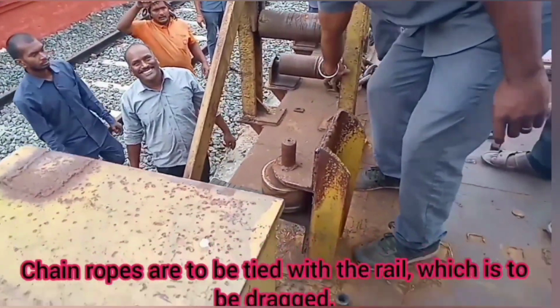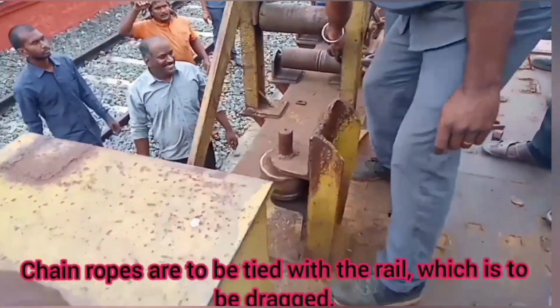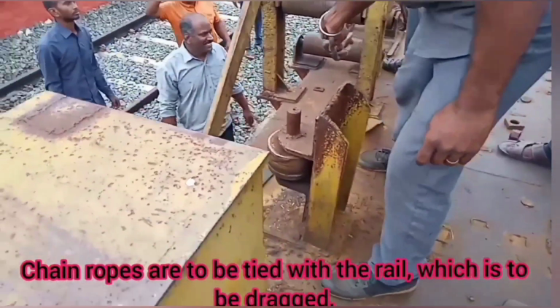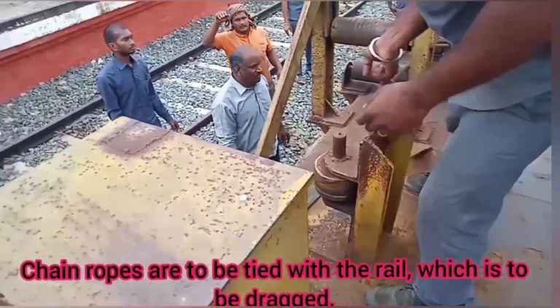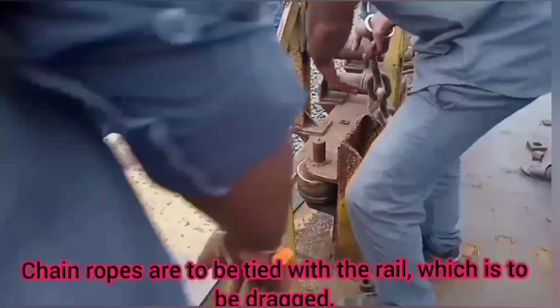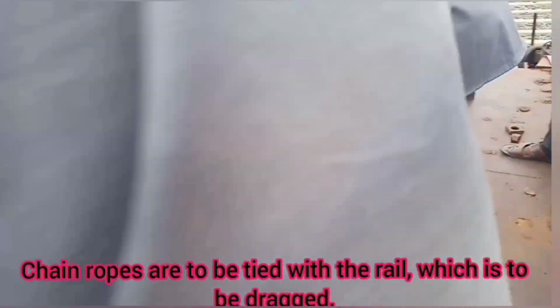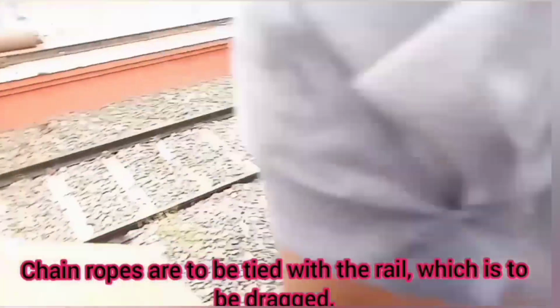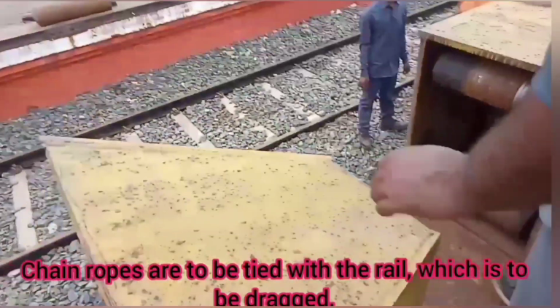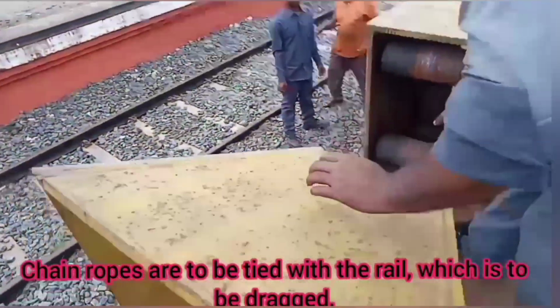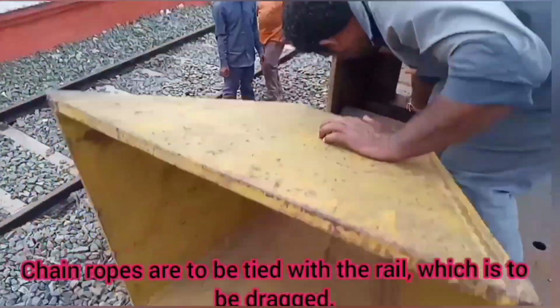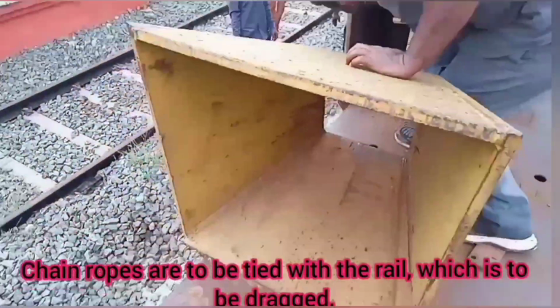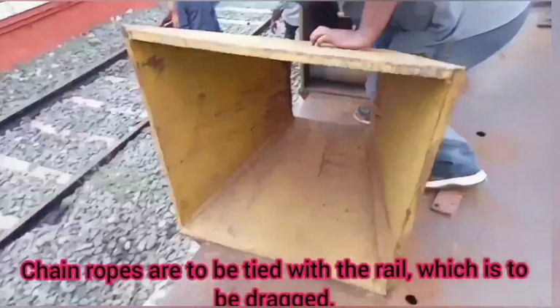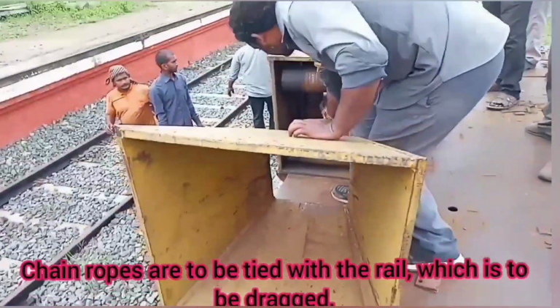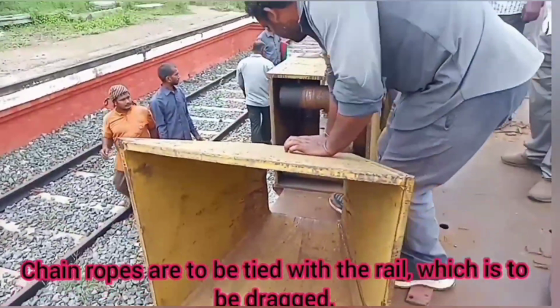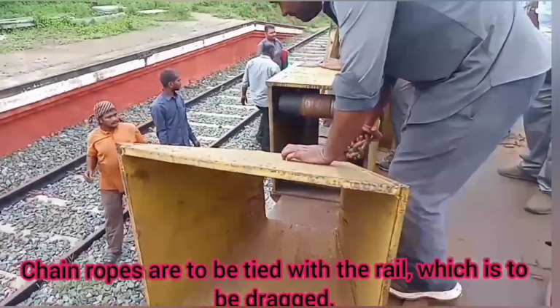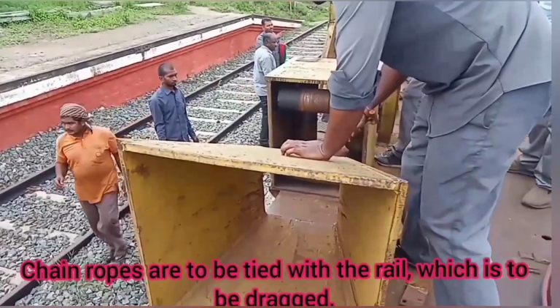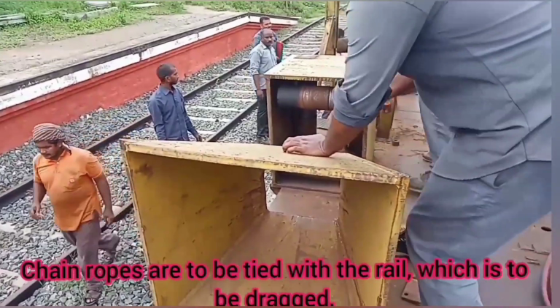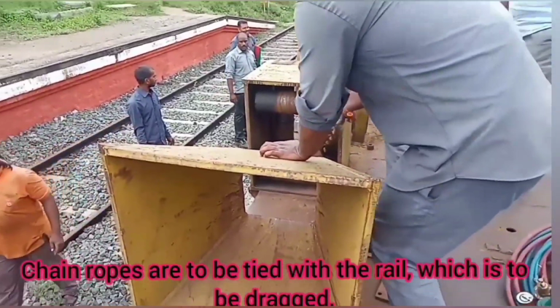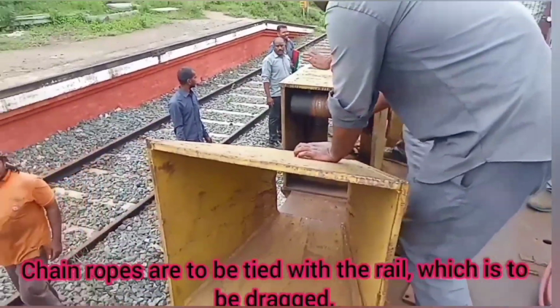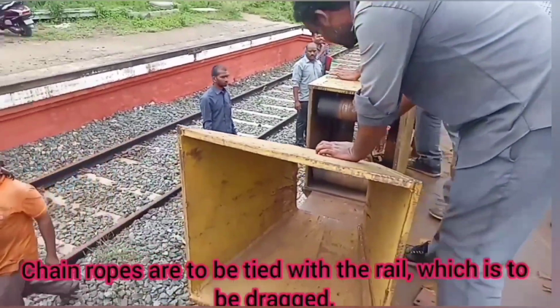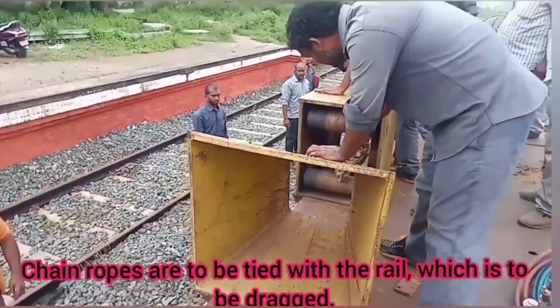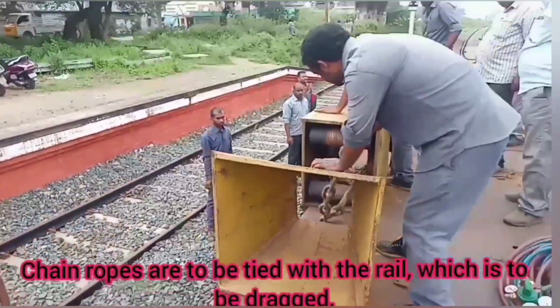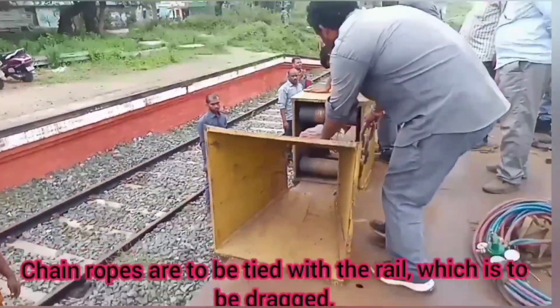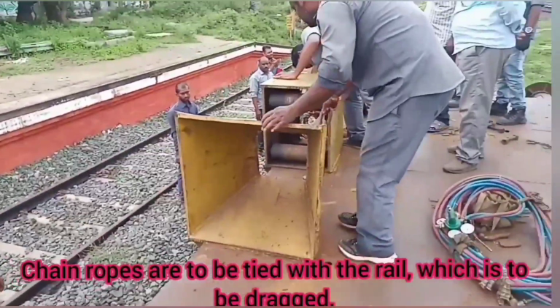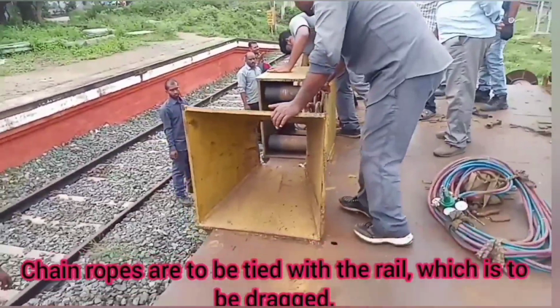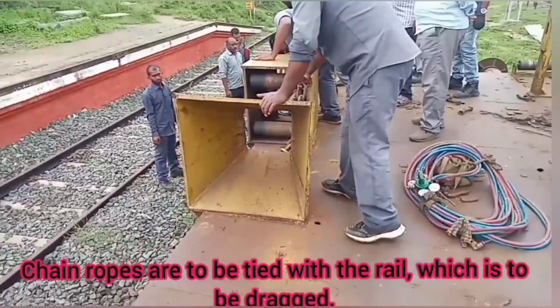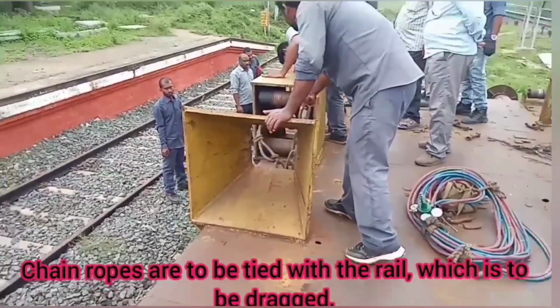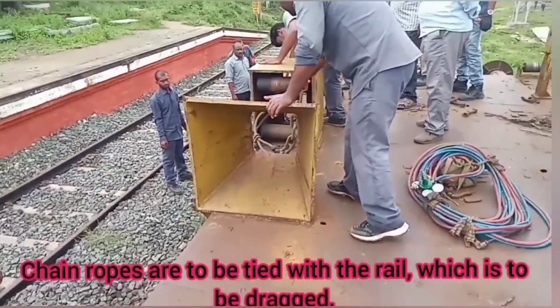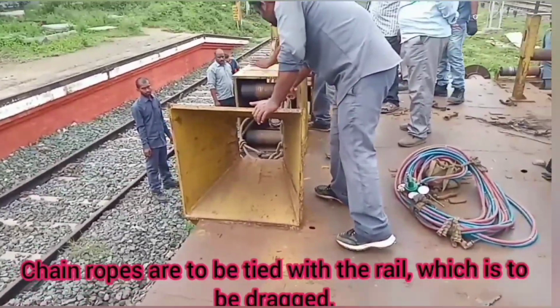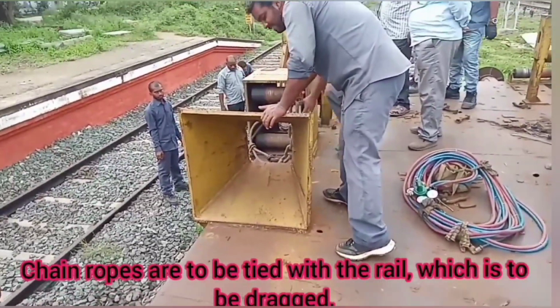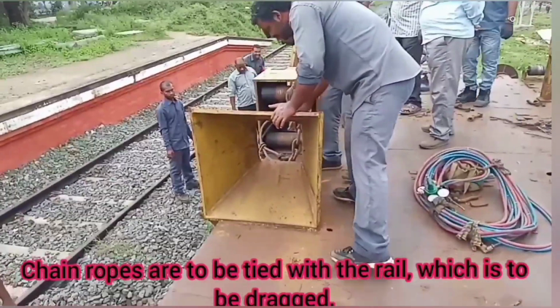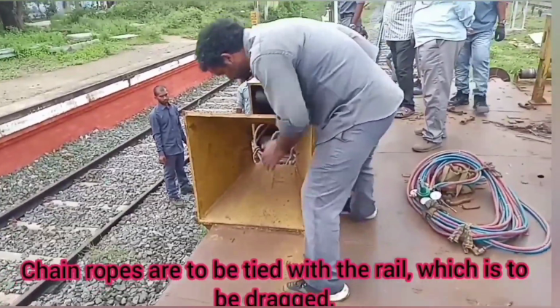This is the chain rope and roller. You shoot it and put it on the rail and put it on the bolt. This is the chain rope setup used during the unloading process.